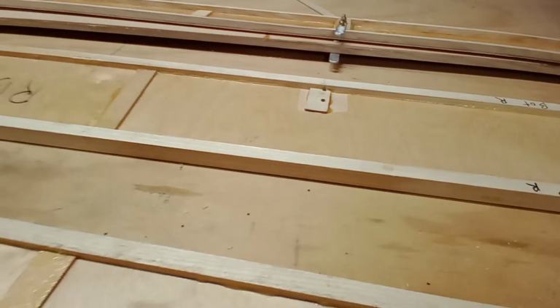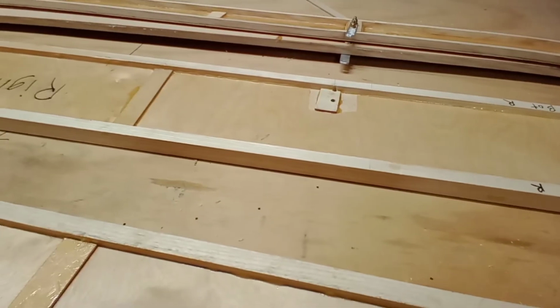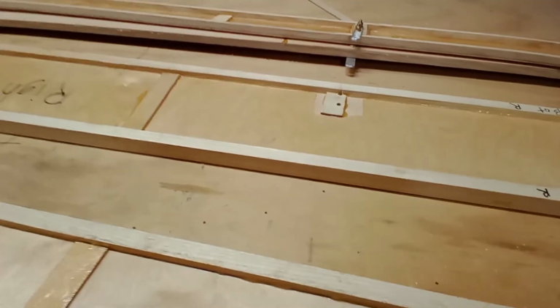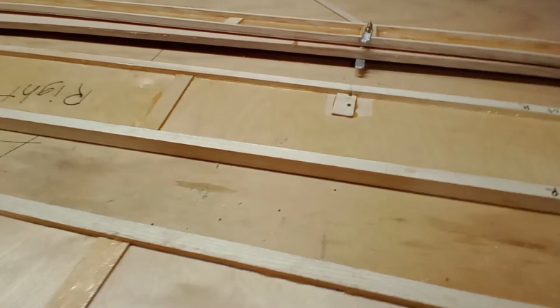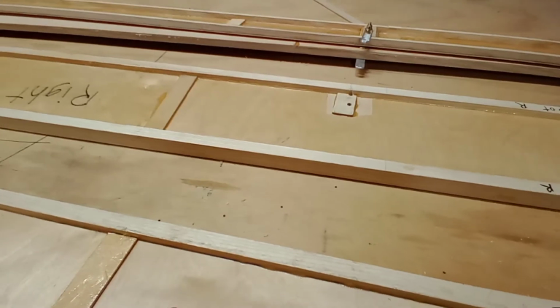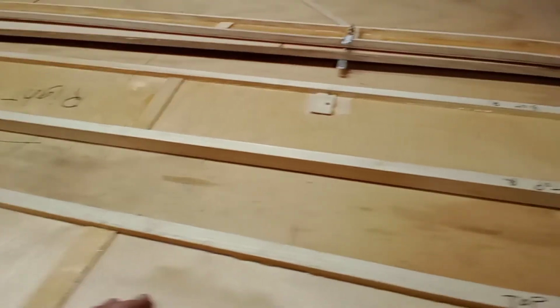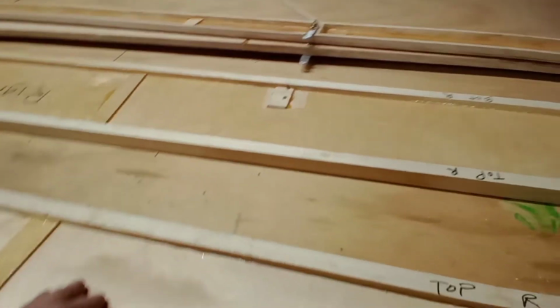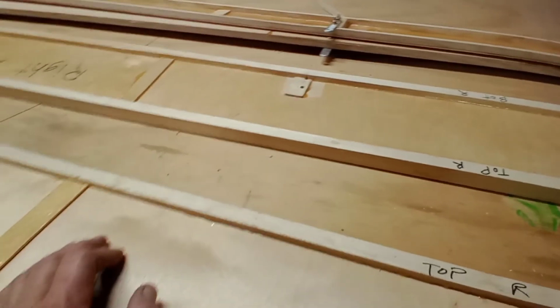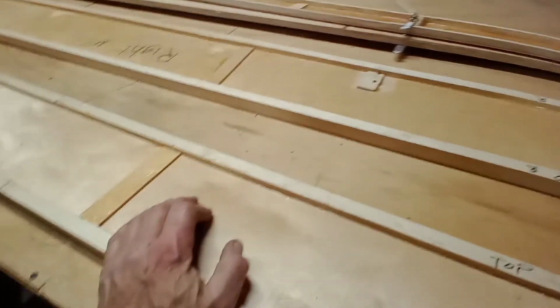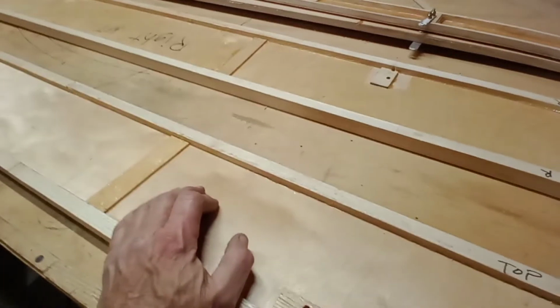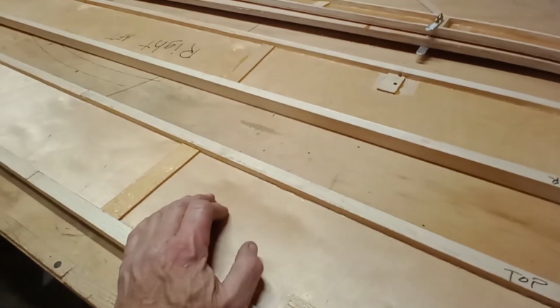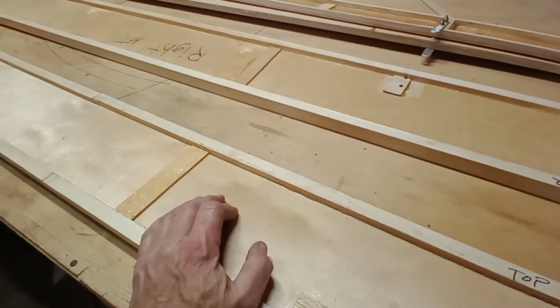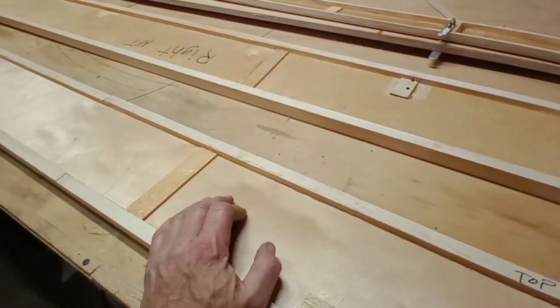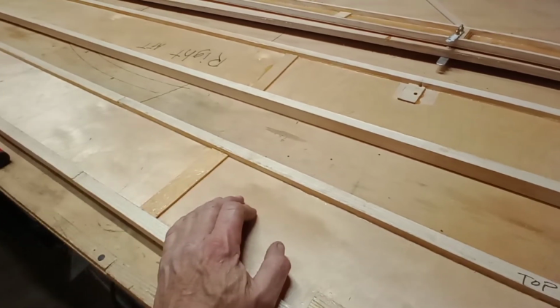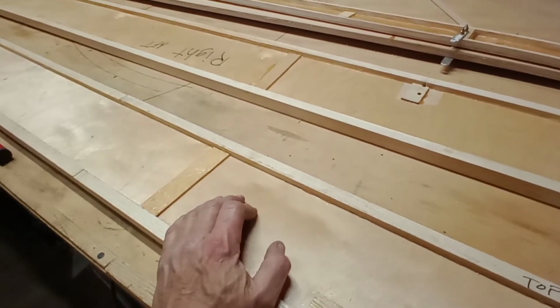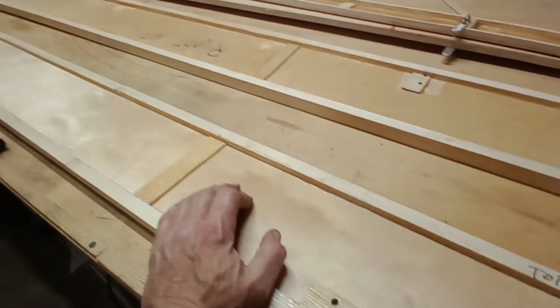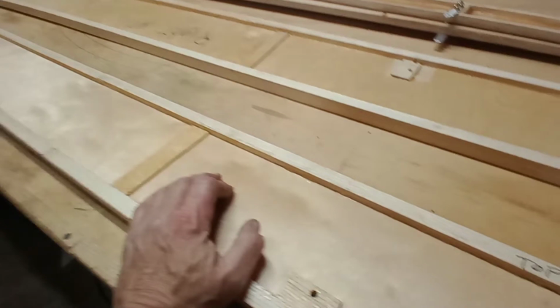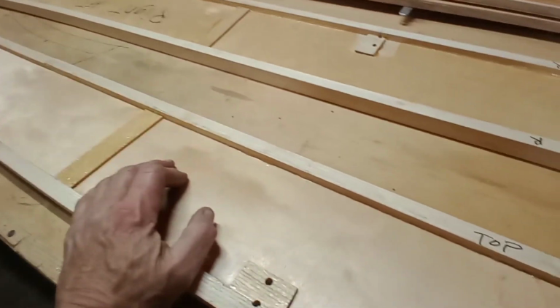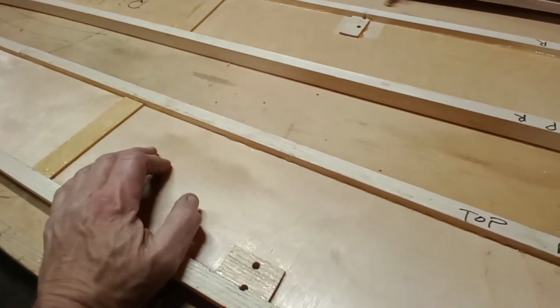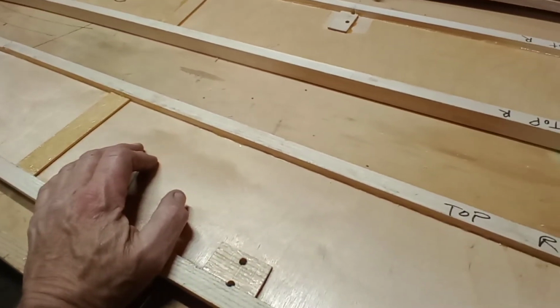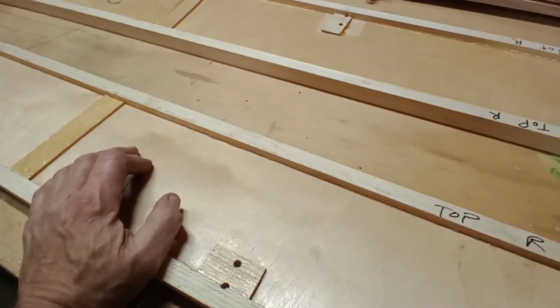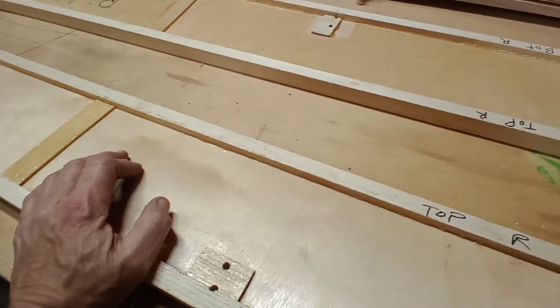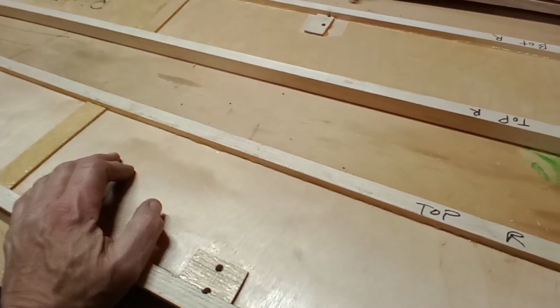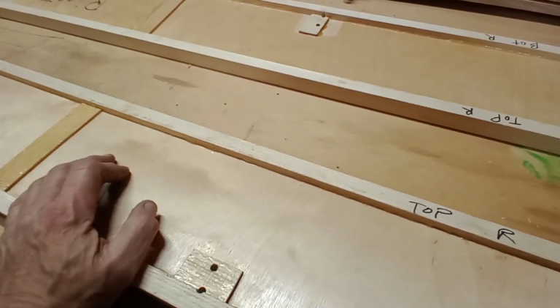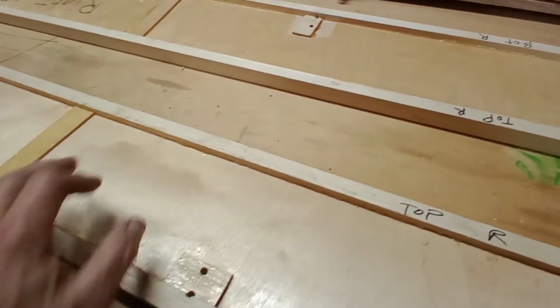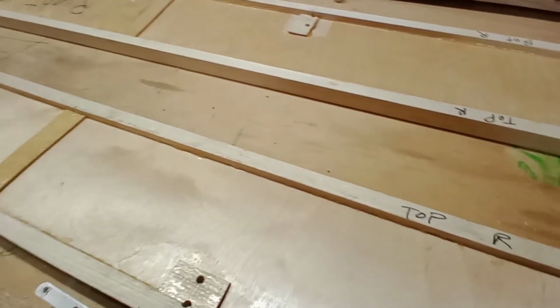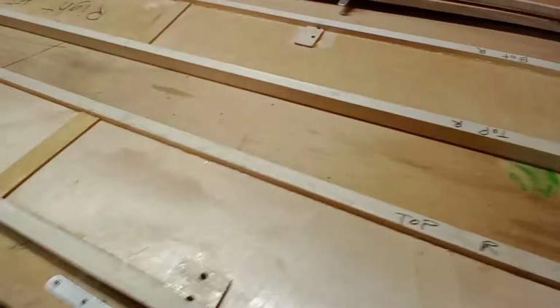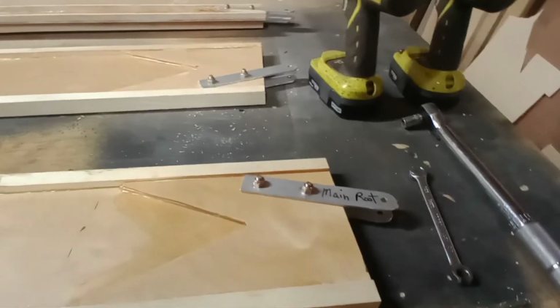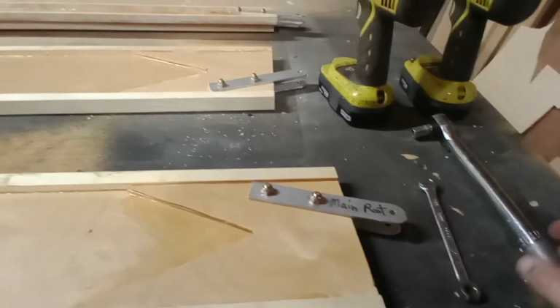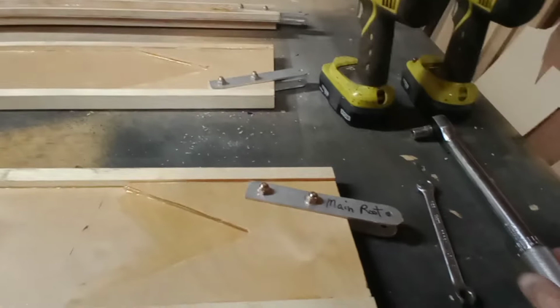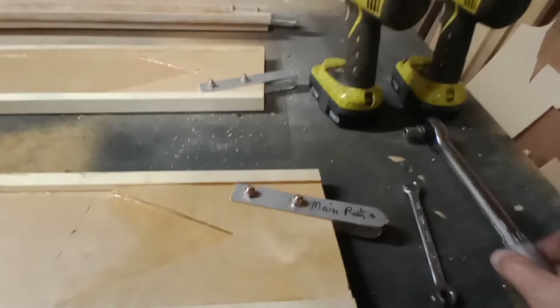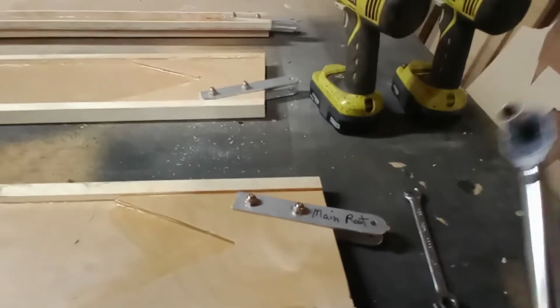So I've got to build this up and then I'll put the jury strut attach brackets on it. Tomorrow I guess we can start putting ribs on it.